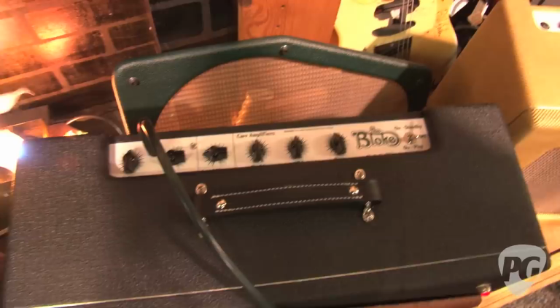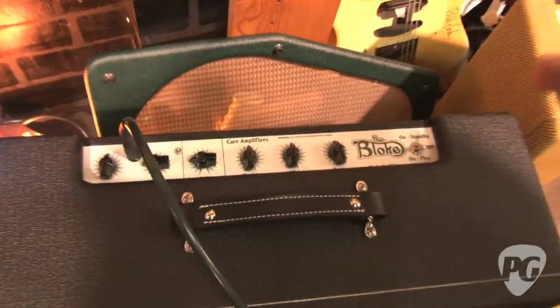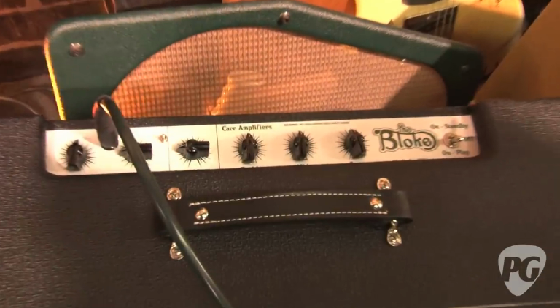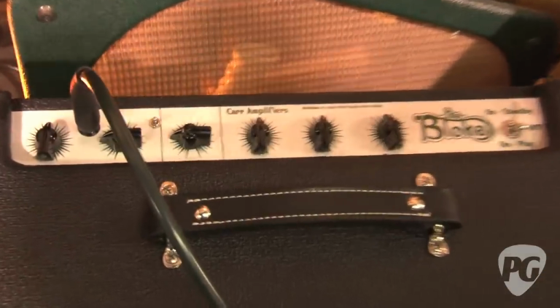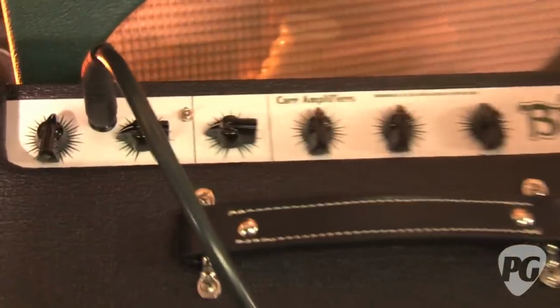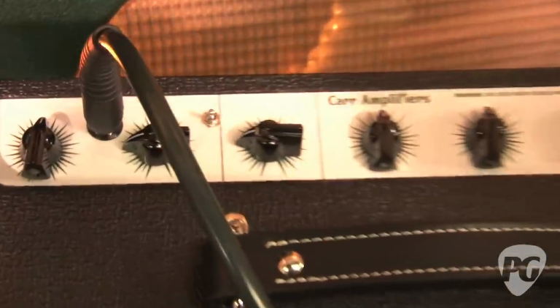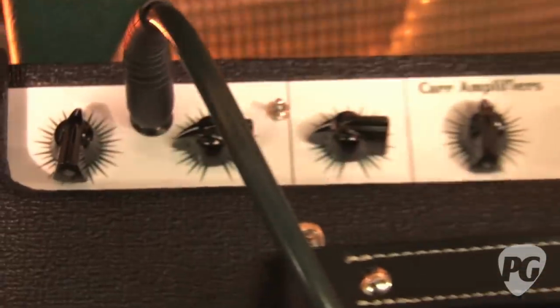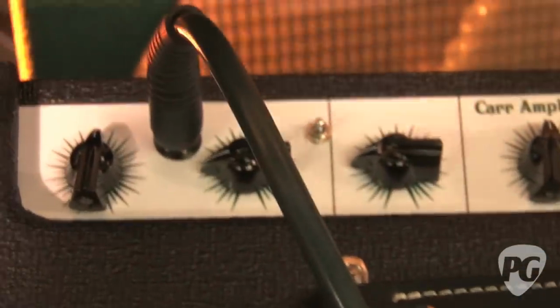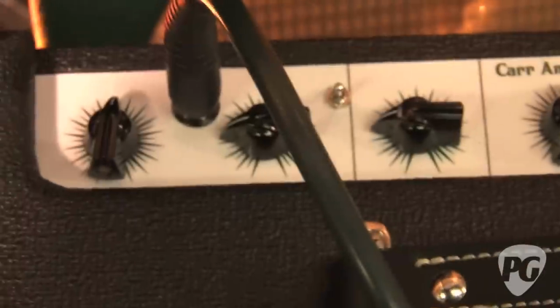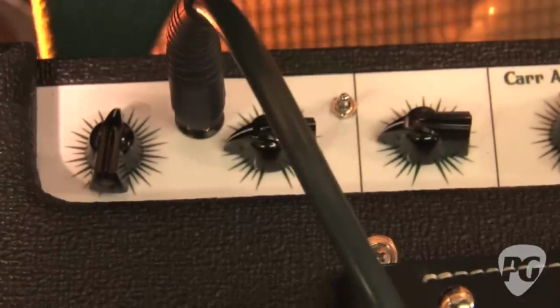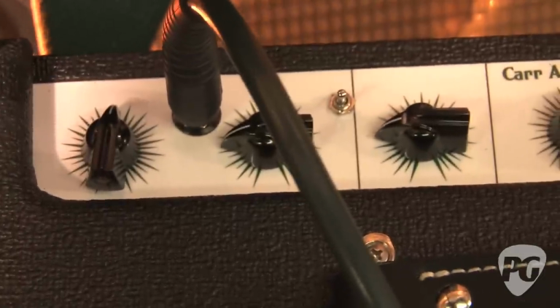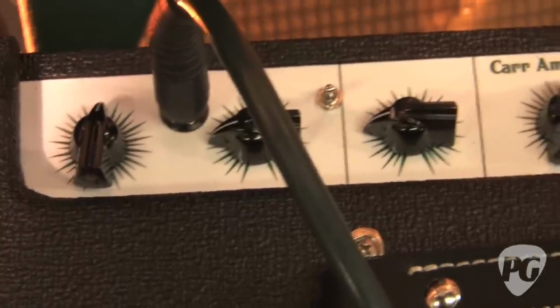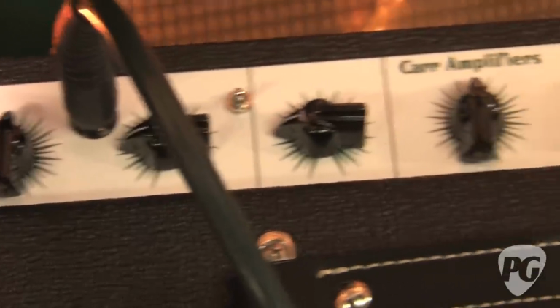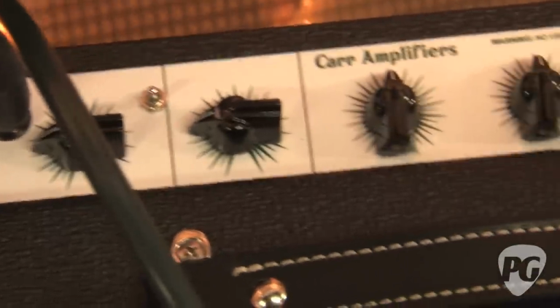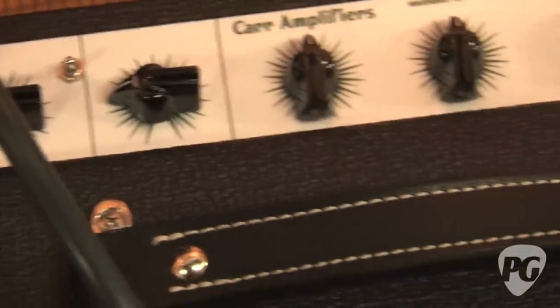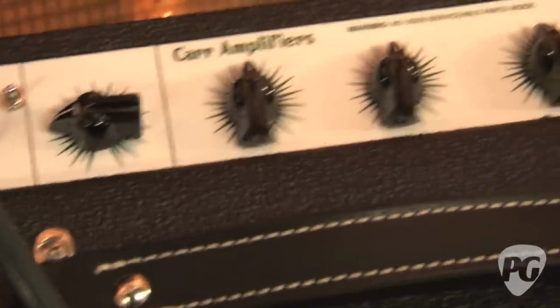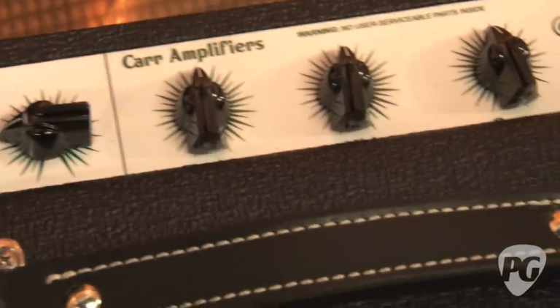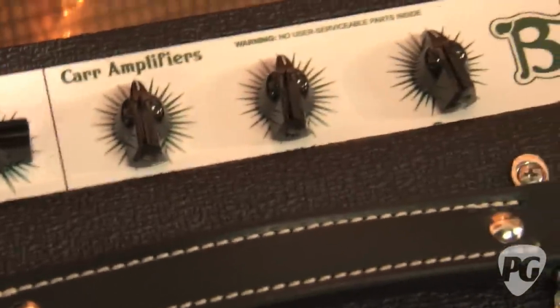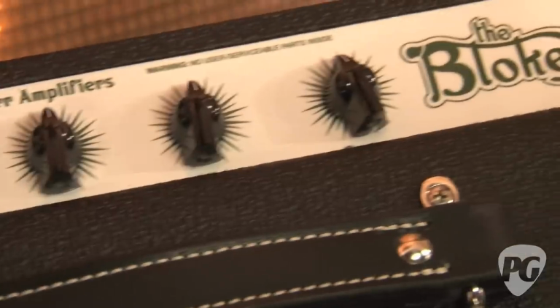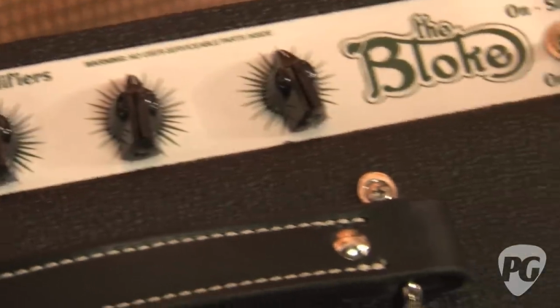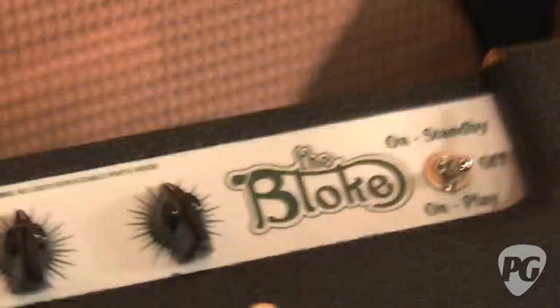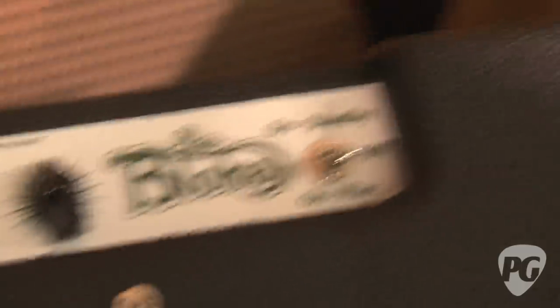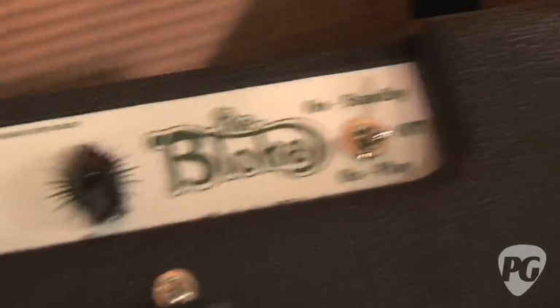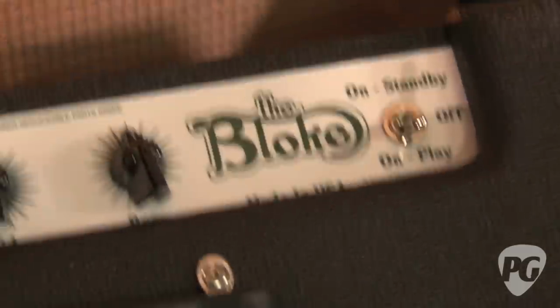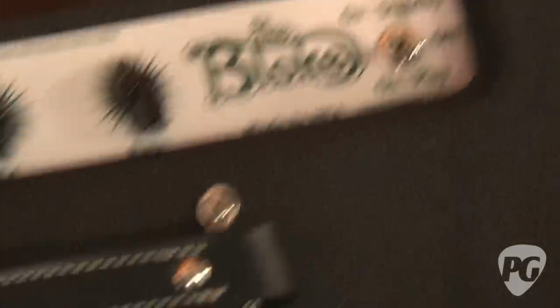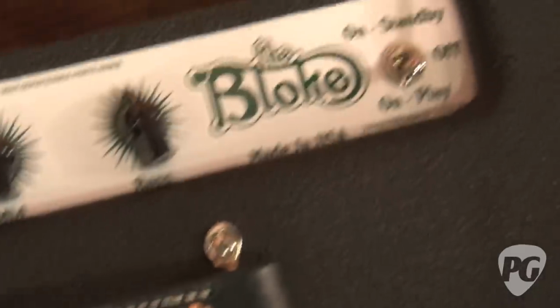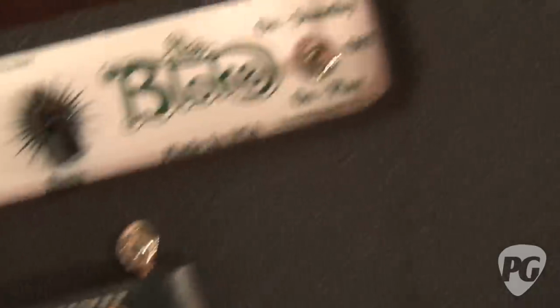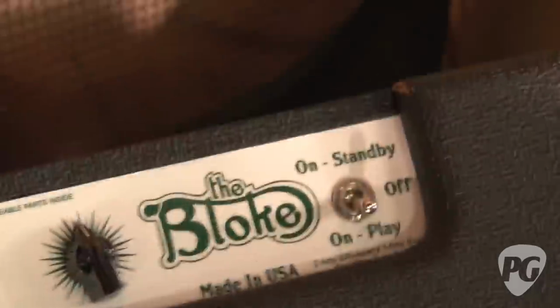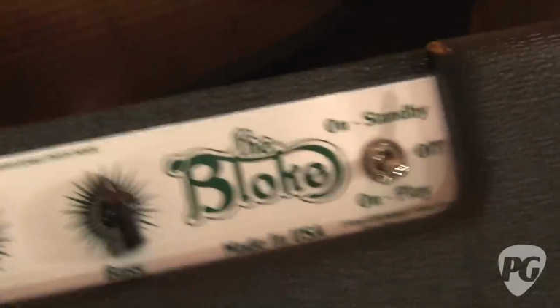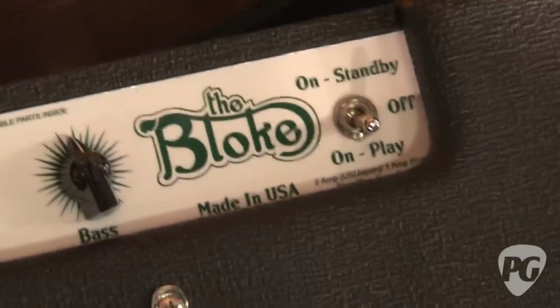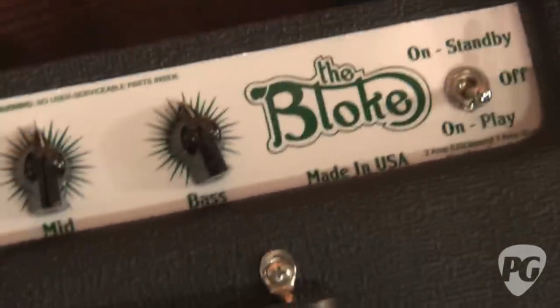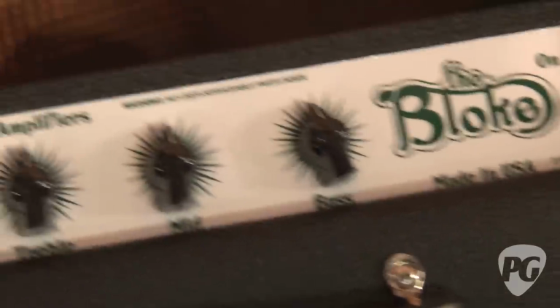Another interesting thing — it's very simple: treble, middle, bass controls. But the bass control is separate from the other two. It's its own circuit. On some overdrive amps, the bass doesn't seem to do that much. On this one, there's quite a bit of low end you can dial in.